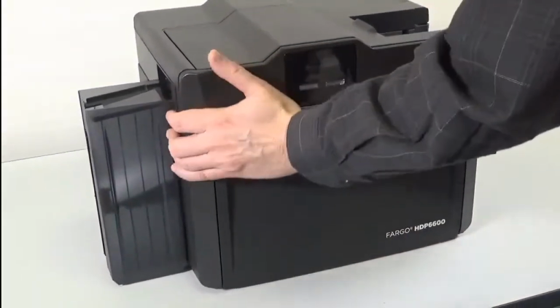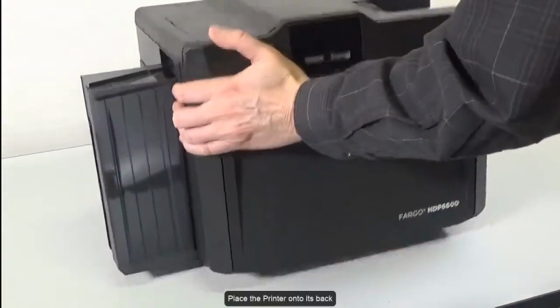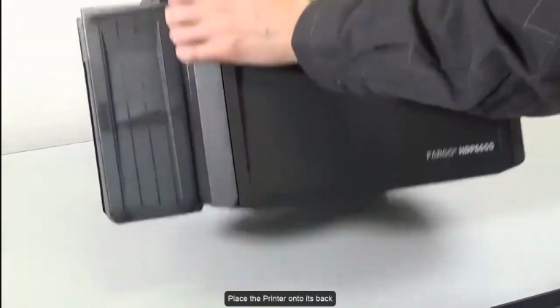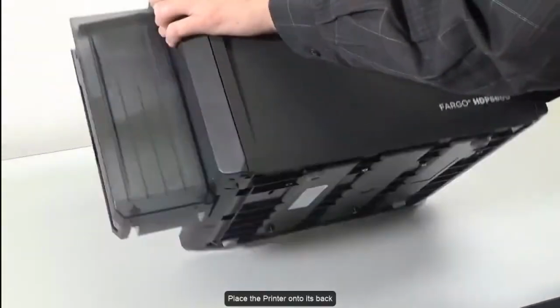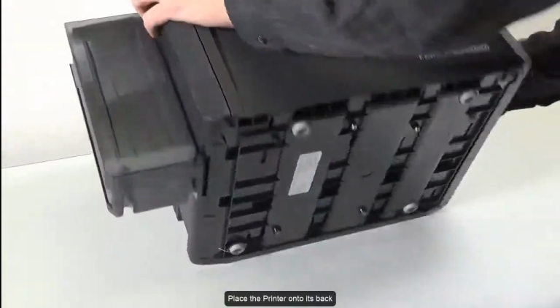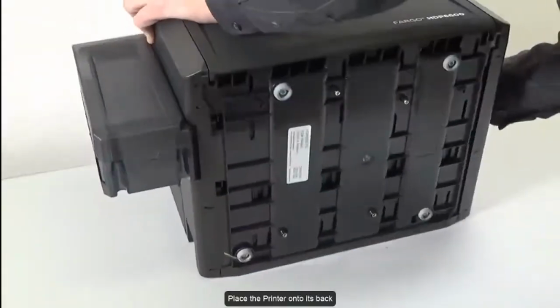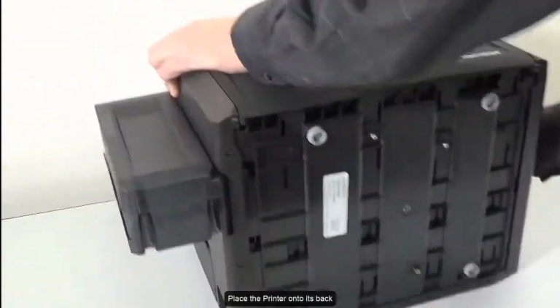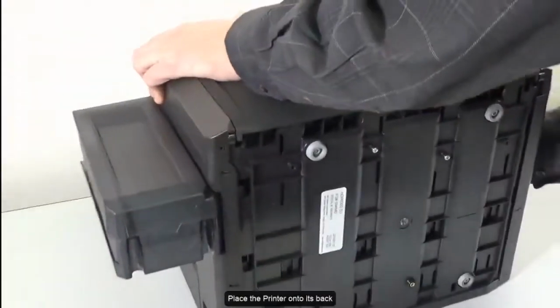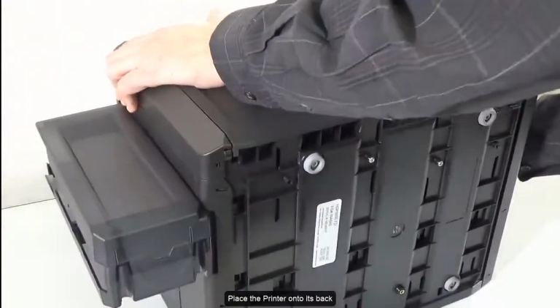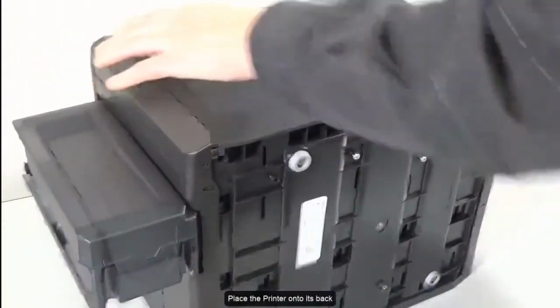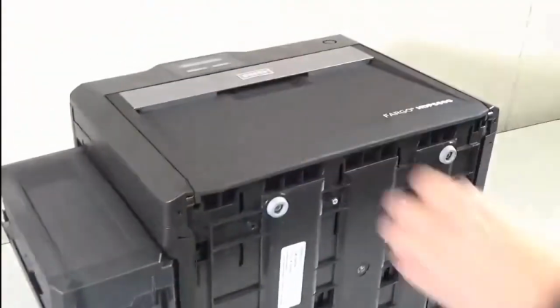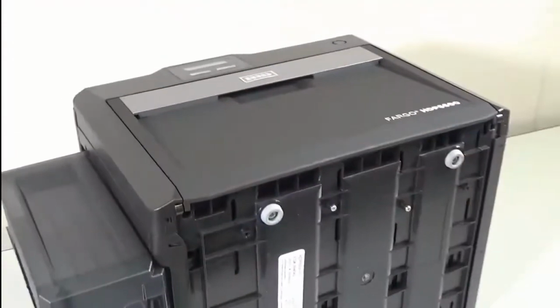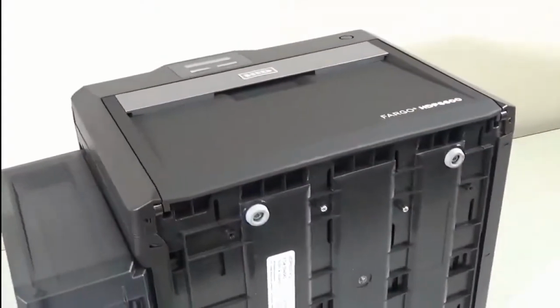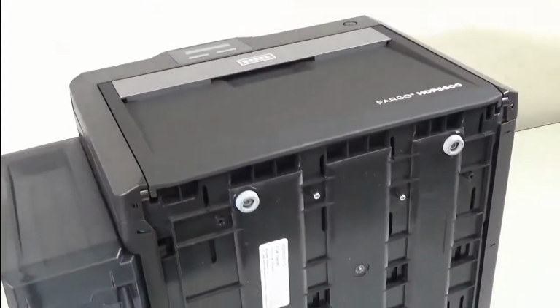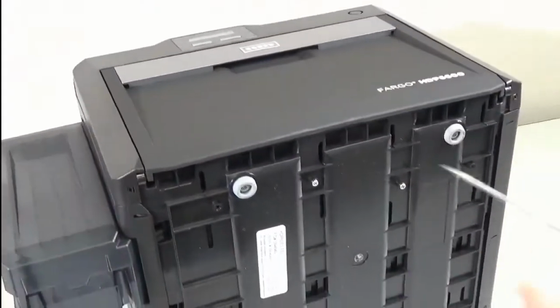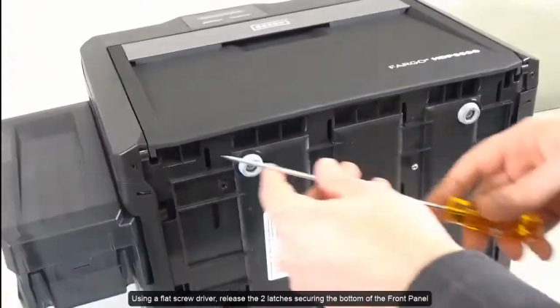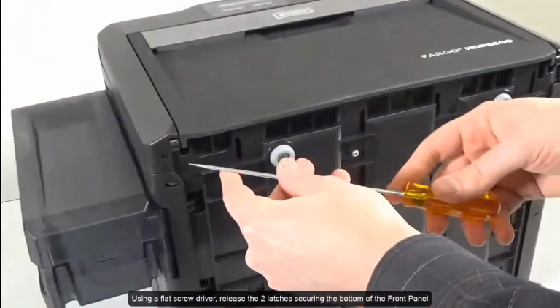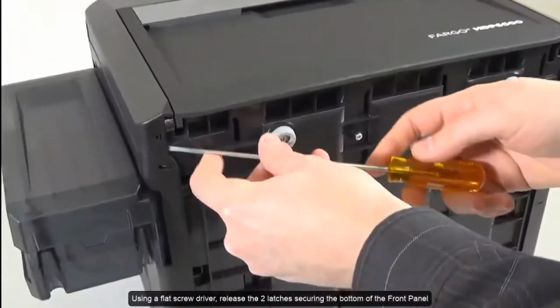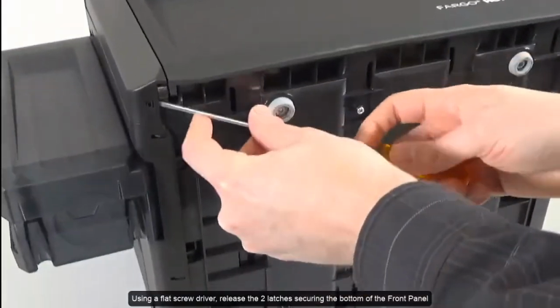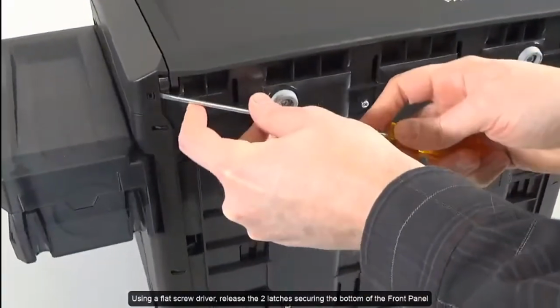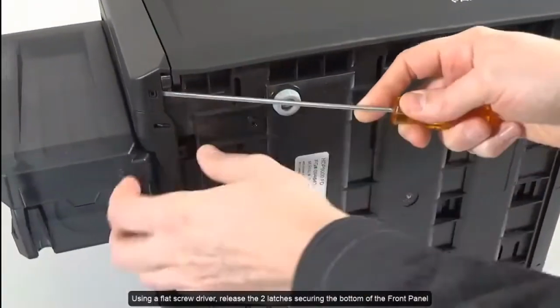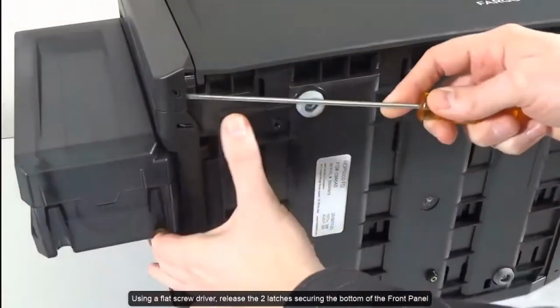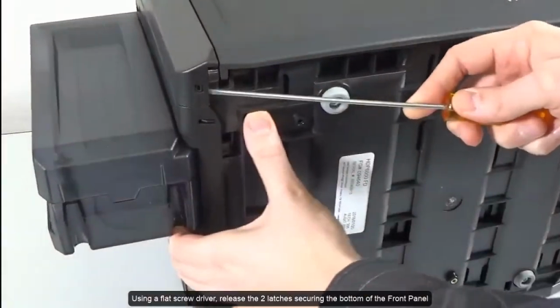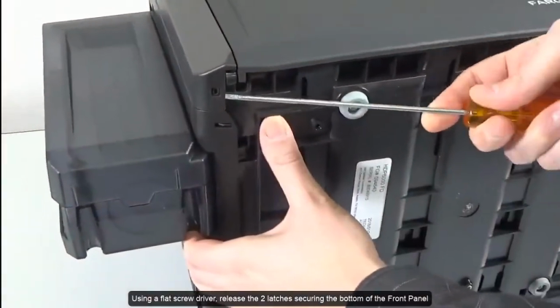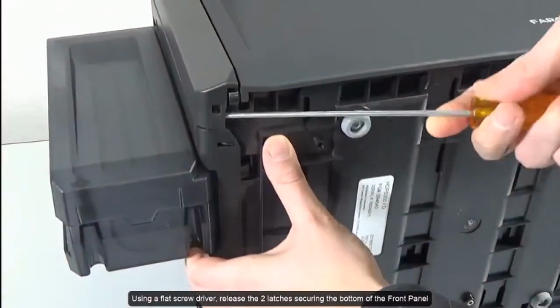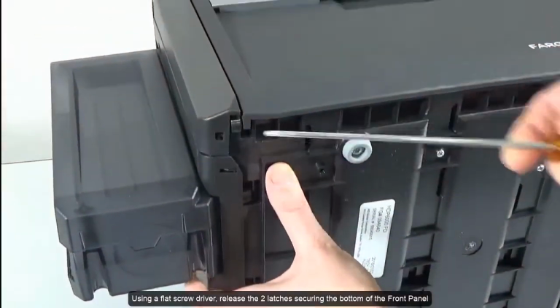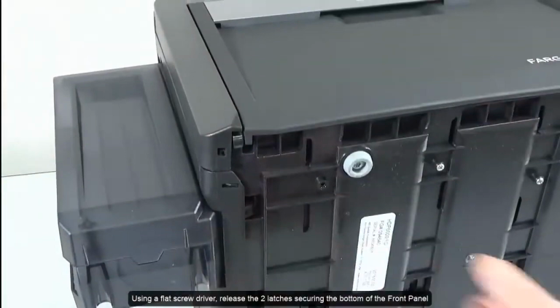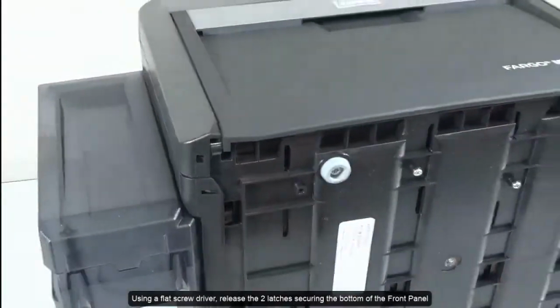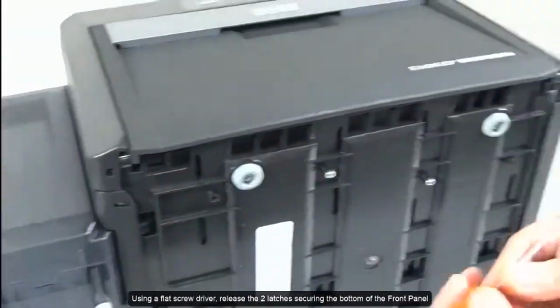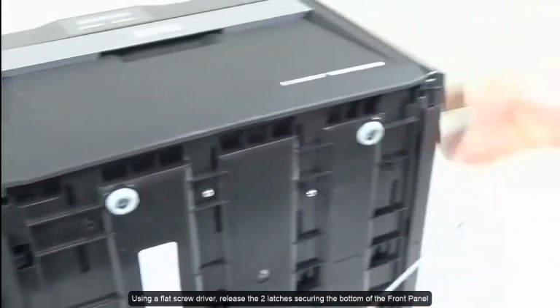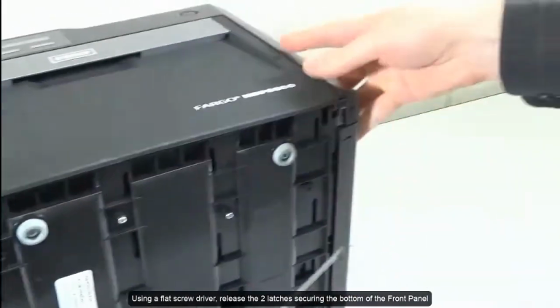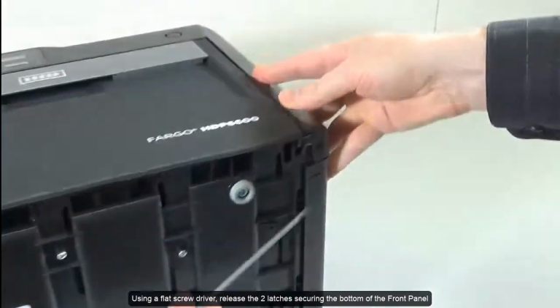Place the printer onto its back. Using a flat screwdriver, release the two latches securing the bottom of the front panel.